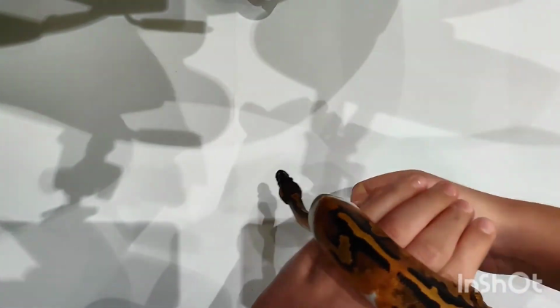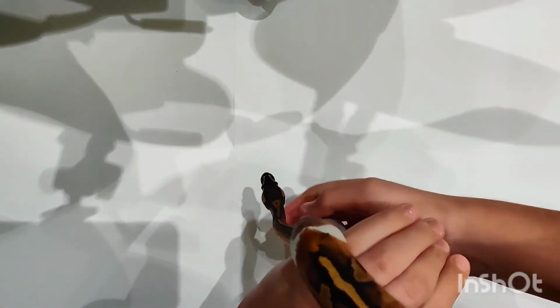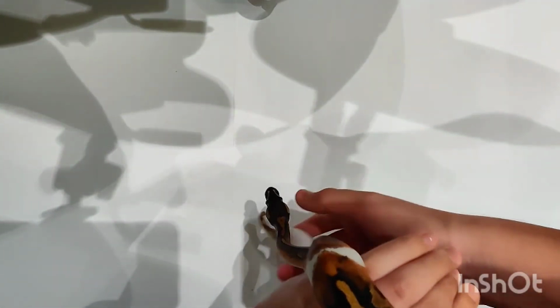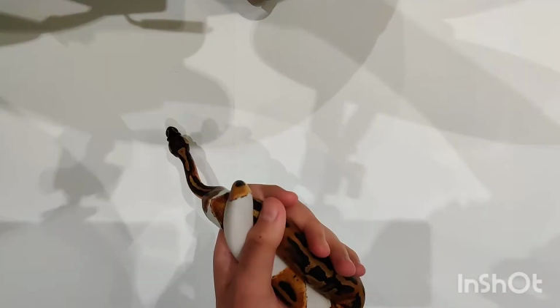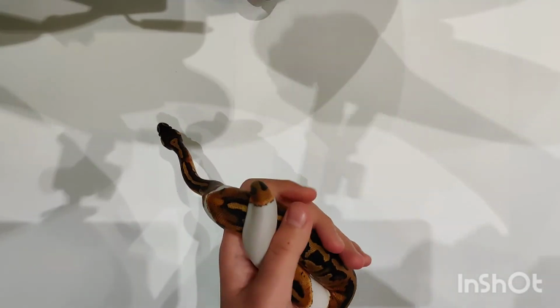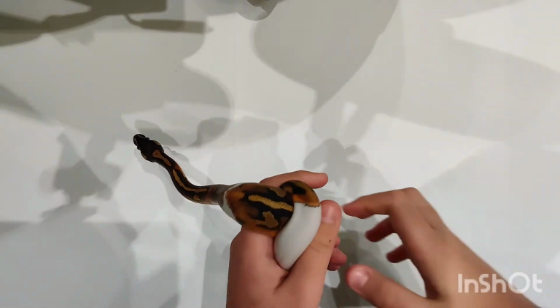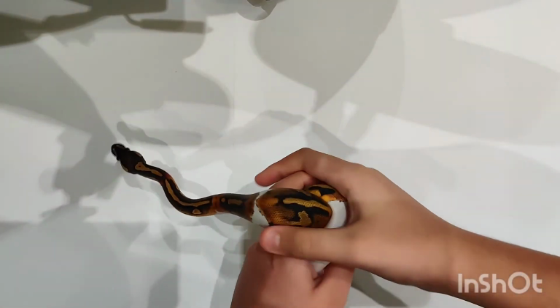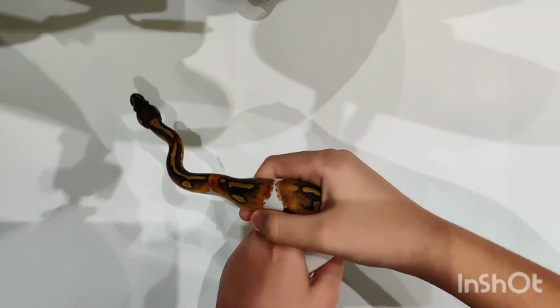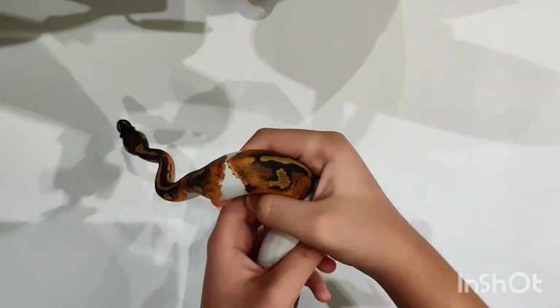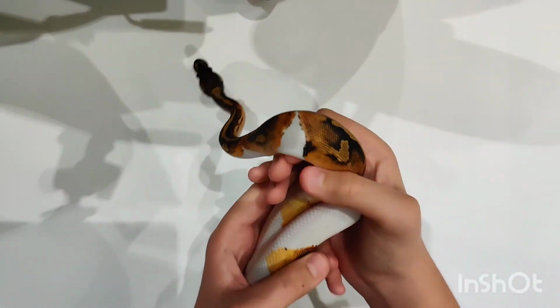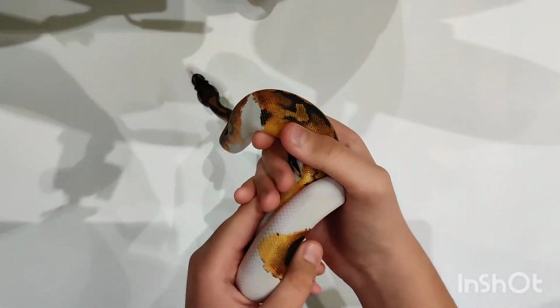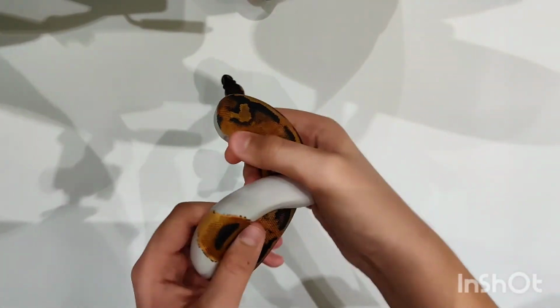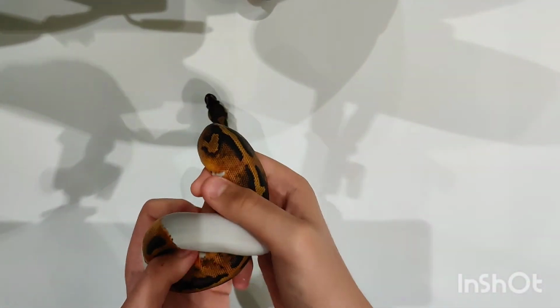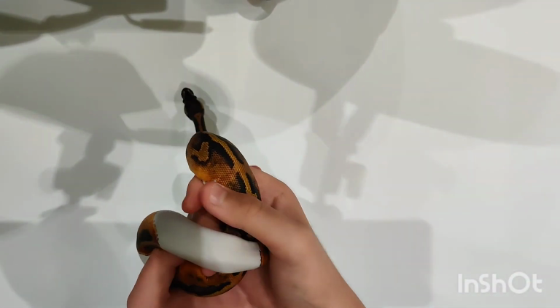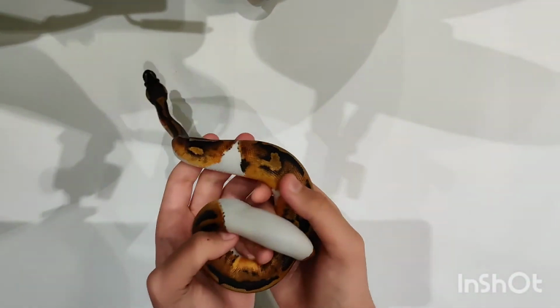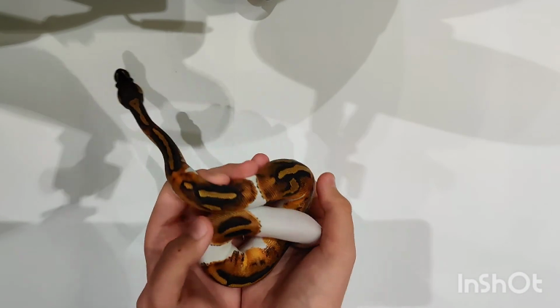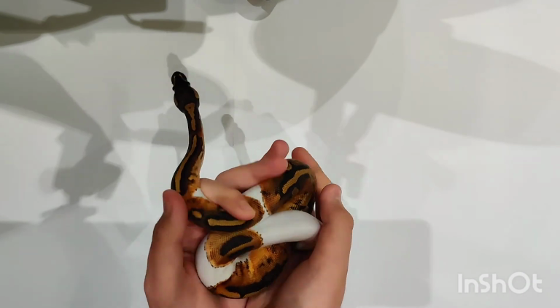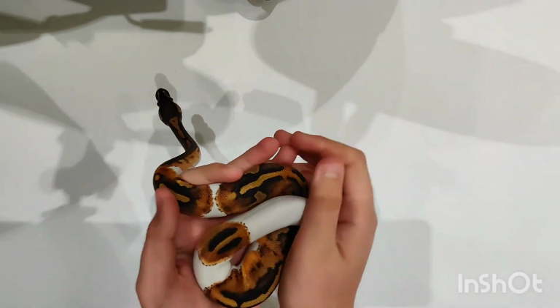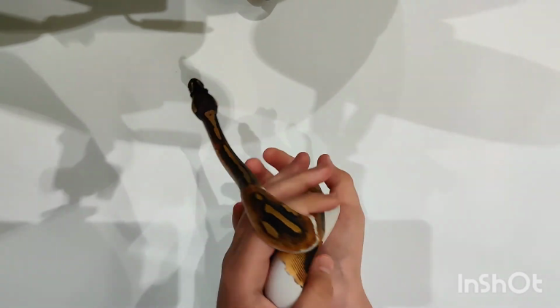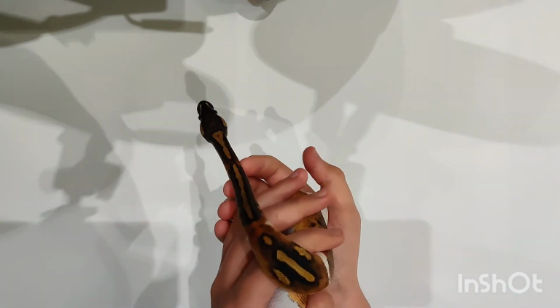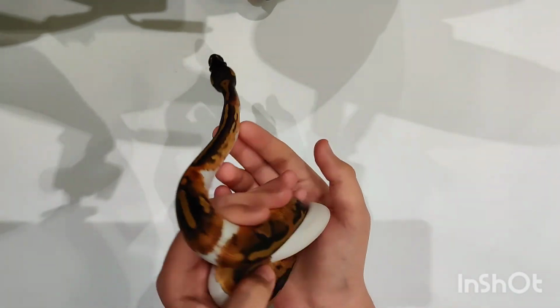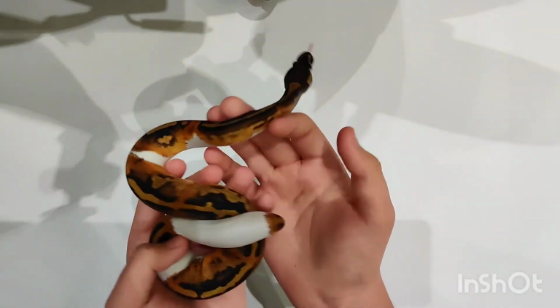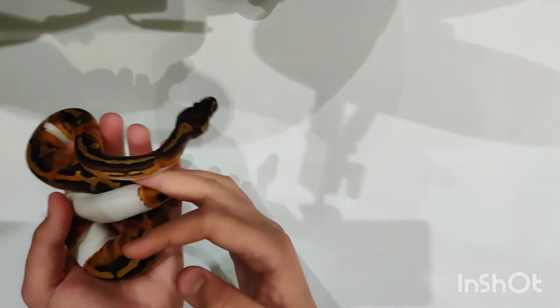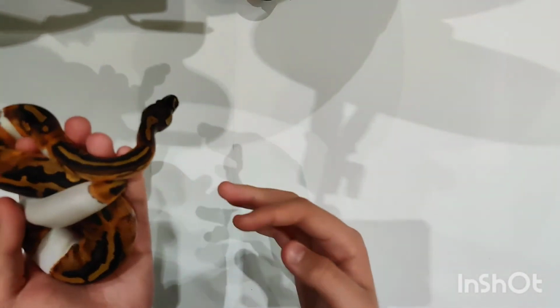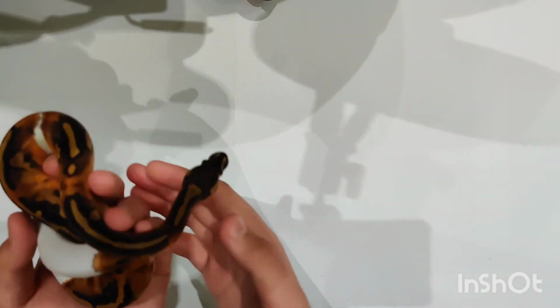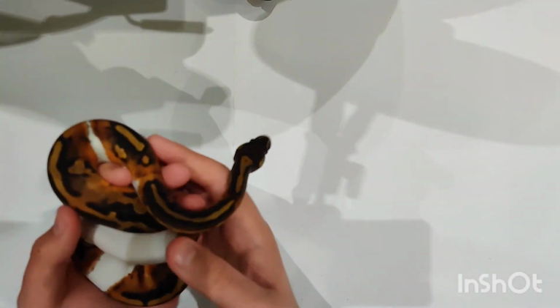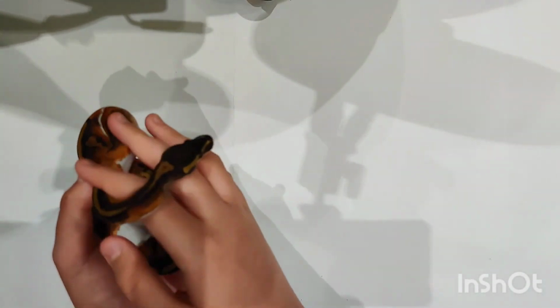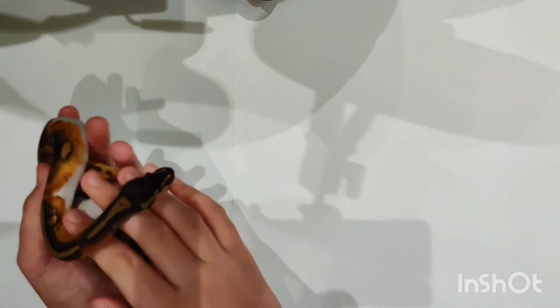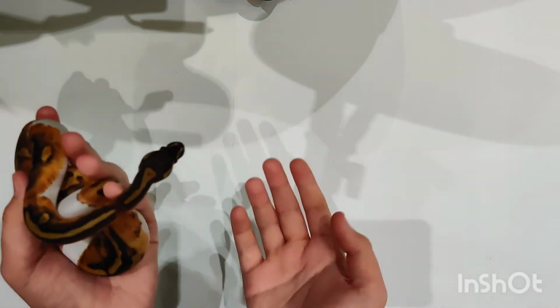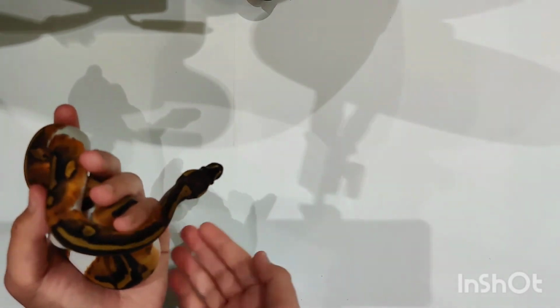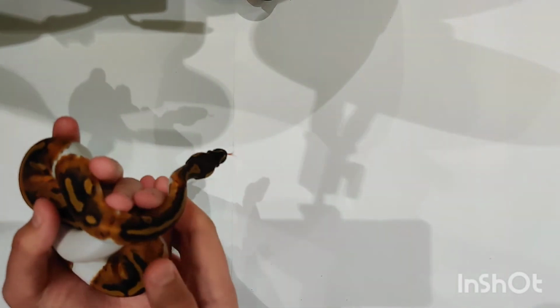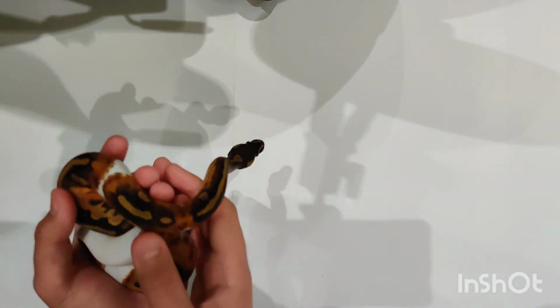Comment down below any video suggestions you want me to do with the snake or anything in general — with my tarantulas or other snakes, anything. Thanks for watching the video — like, subscribe, comment down below any video suggestions. I'm going to try uploading more videos soon.